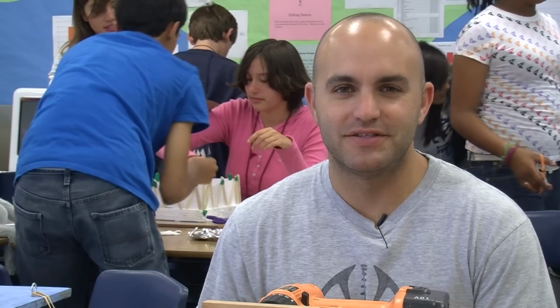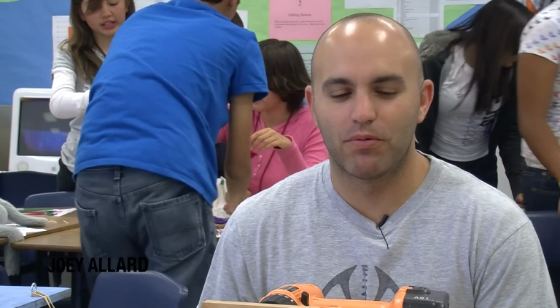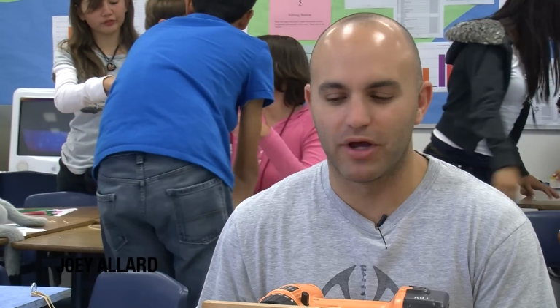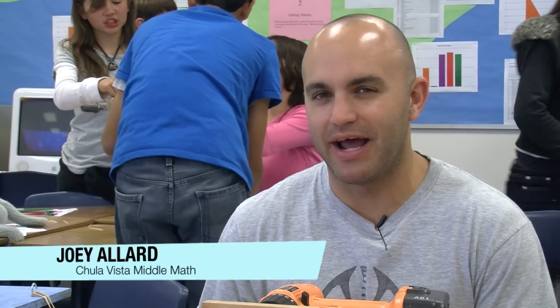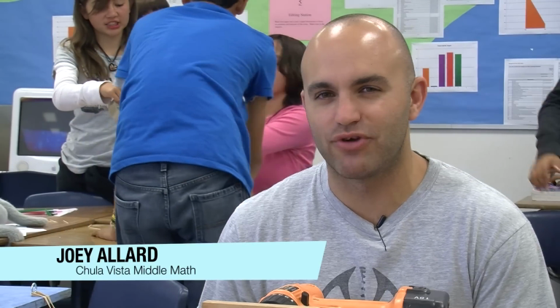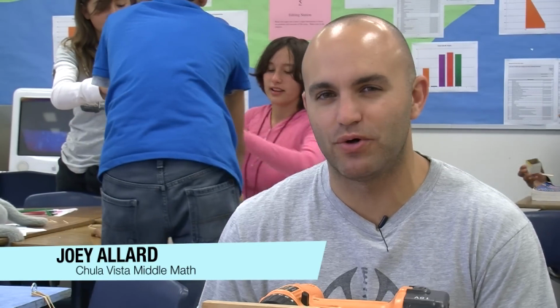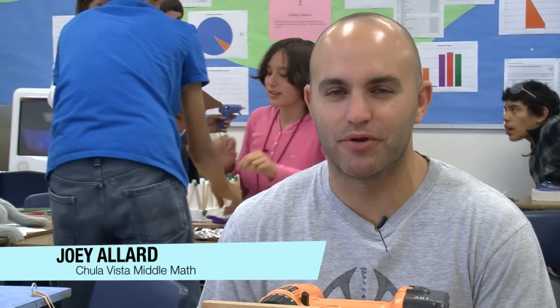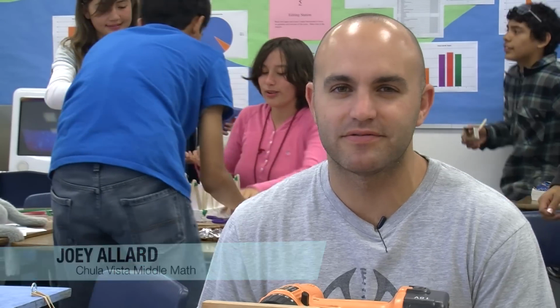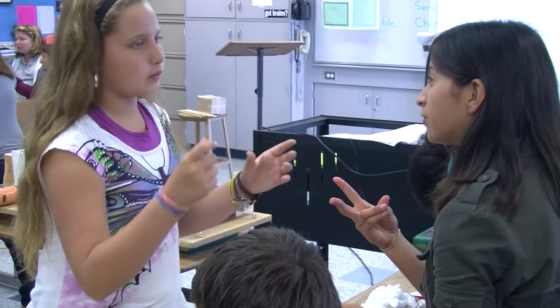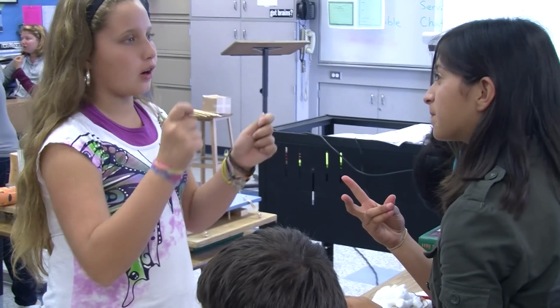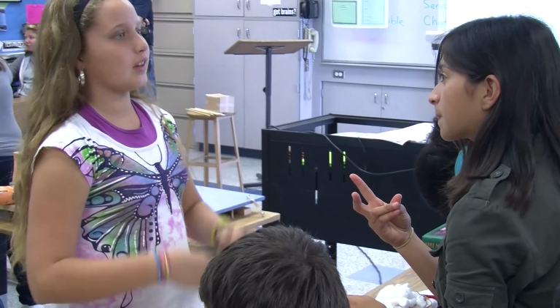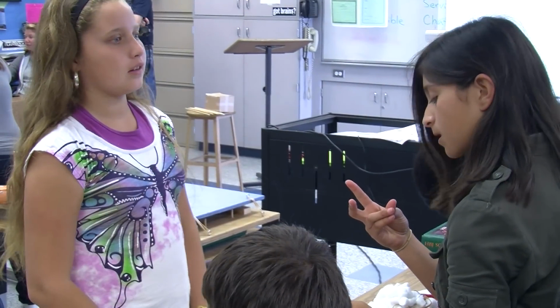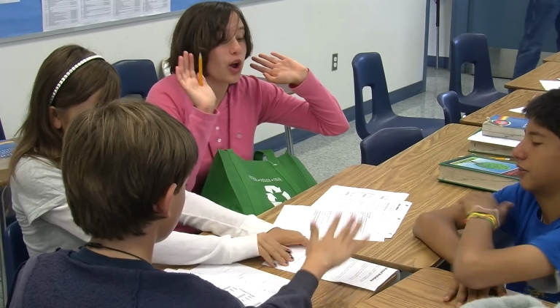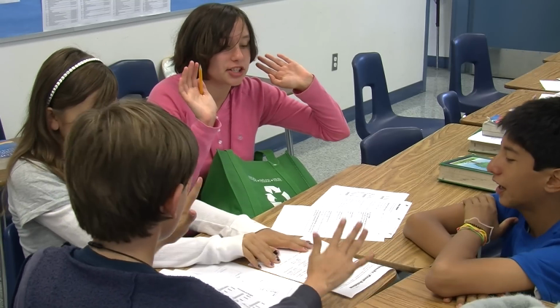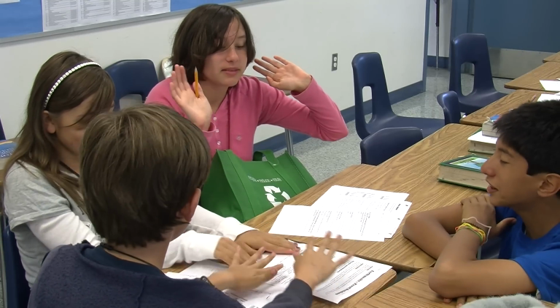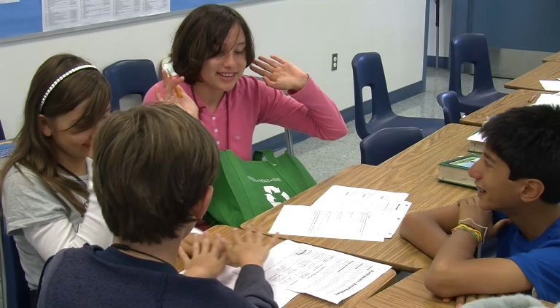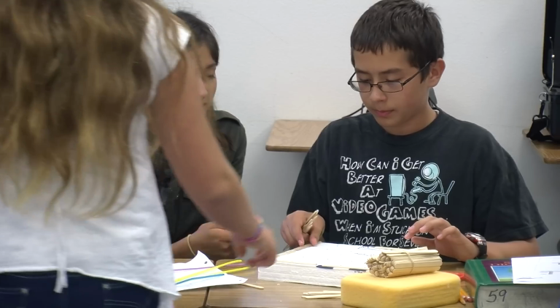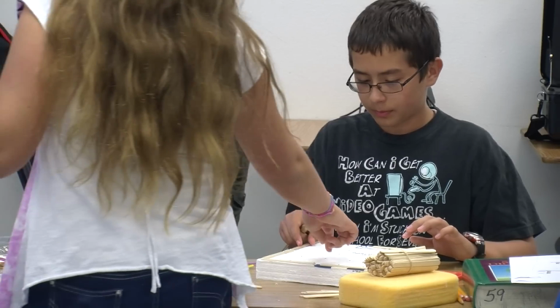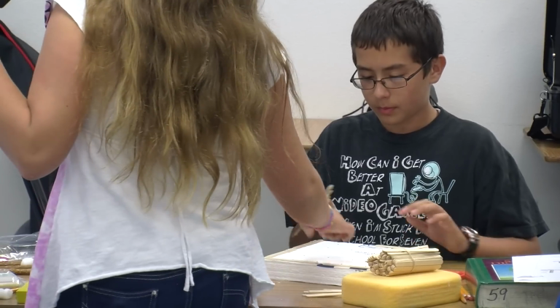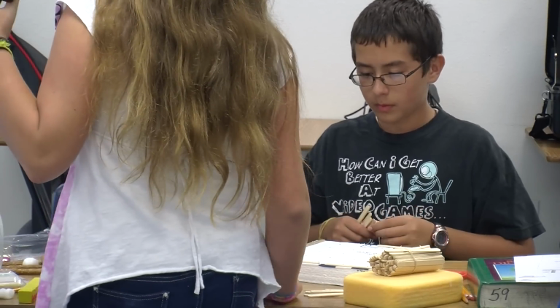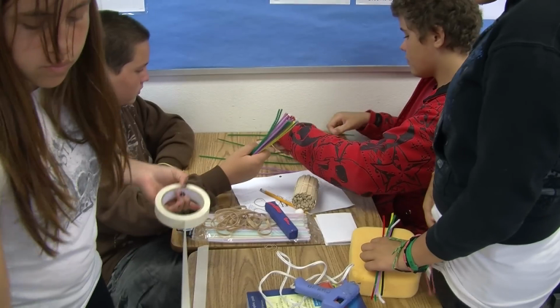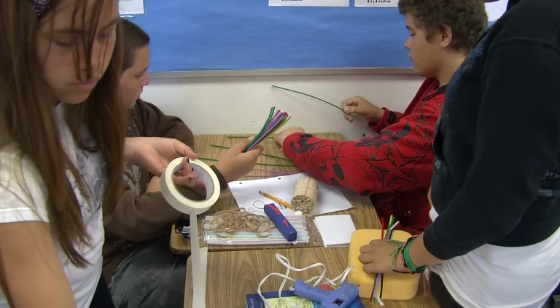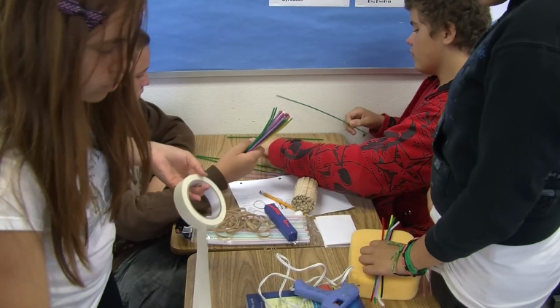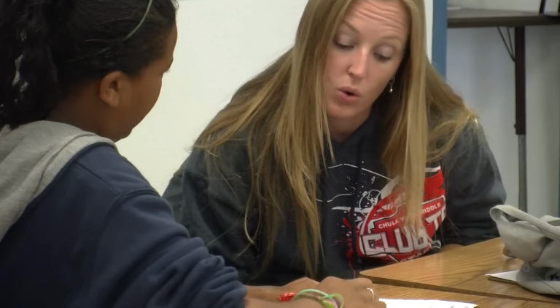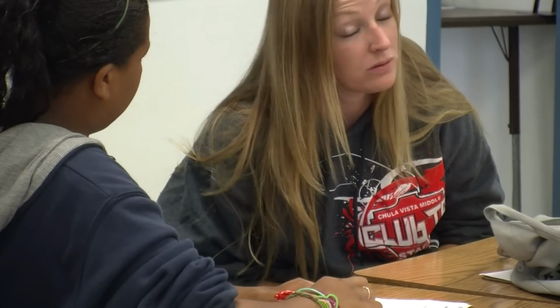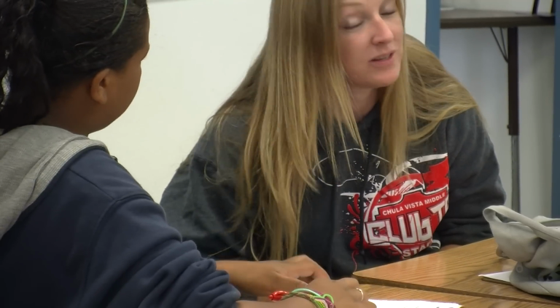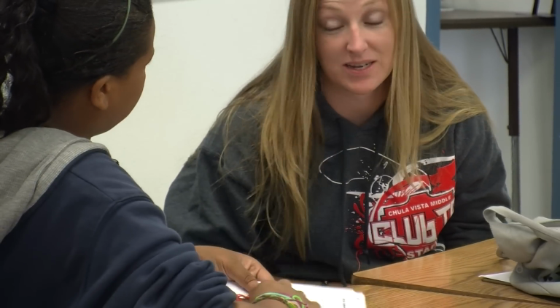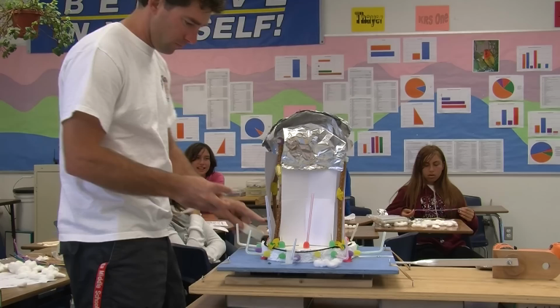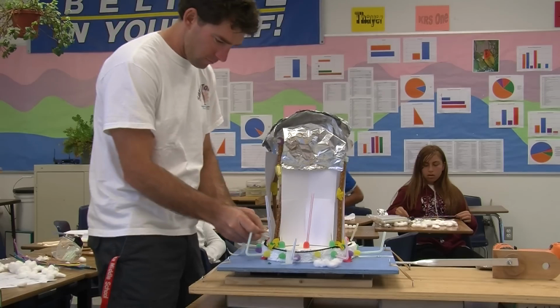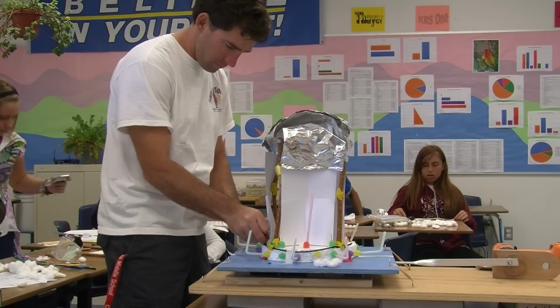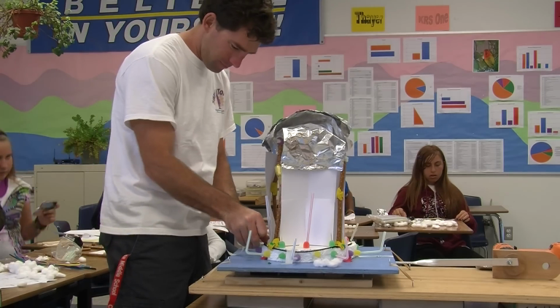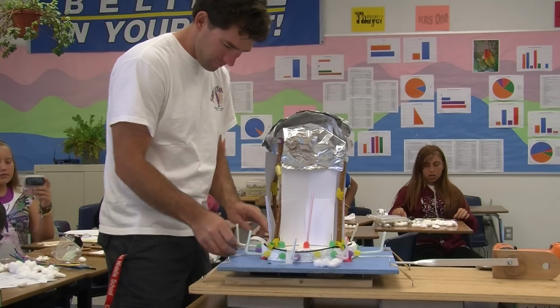Today we're looking at how structures hold up to earthquakes. The past several weeks we've gone over how earthquakes are made, and now we're looking mainly at the structures and how to build possibly earthquake-proof structures.